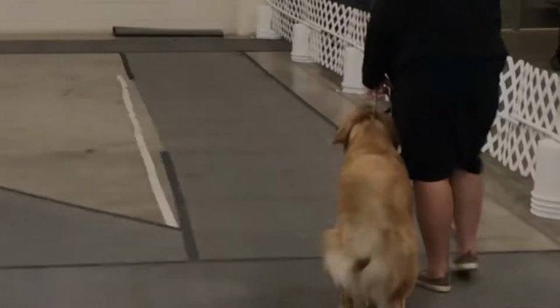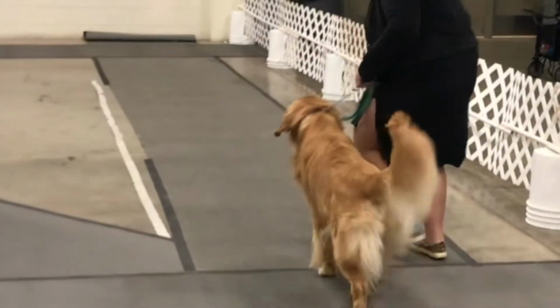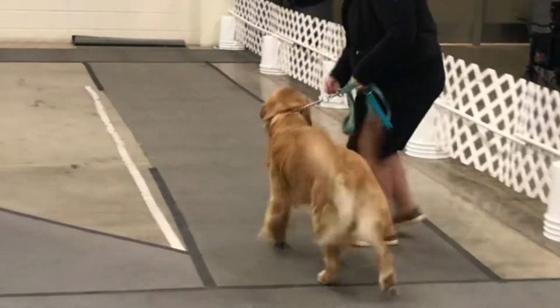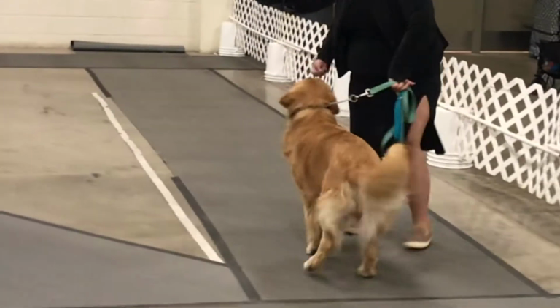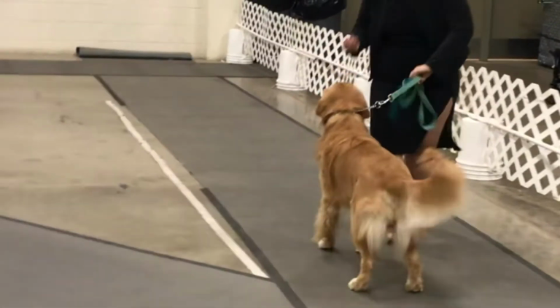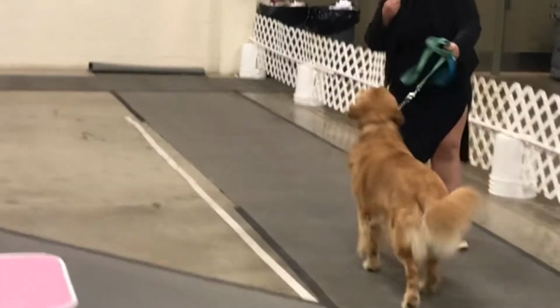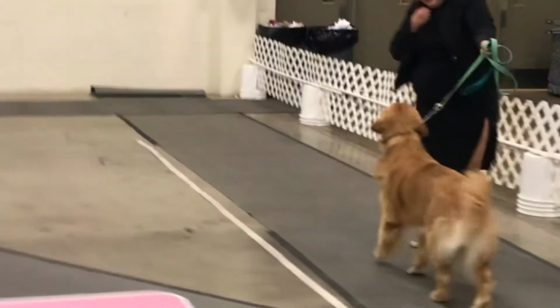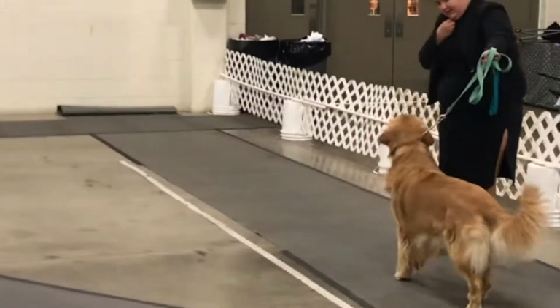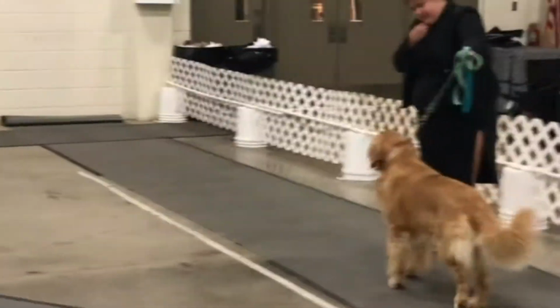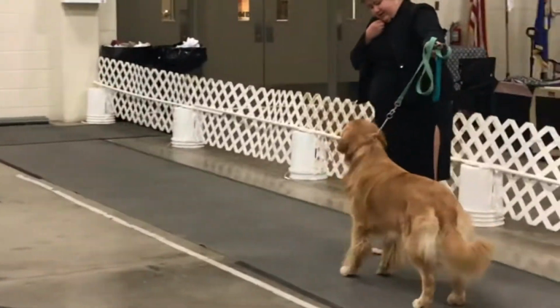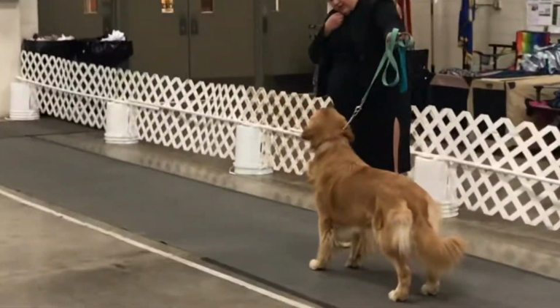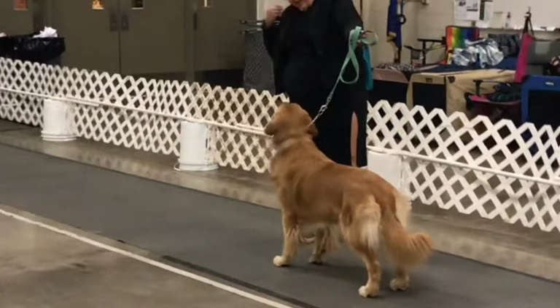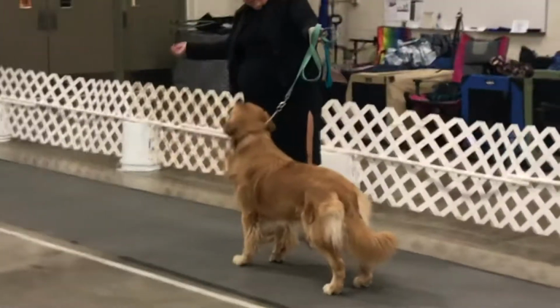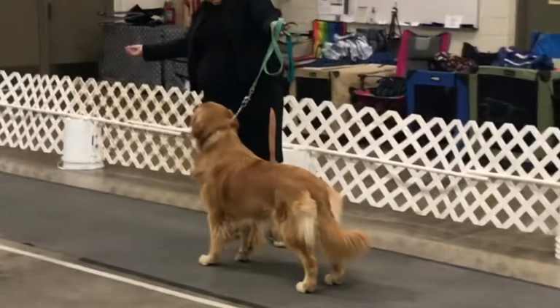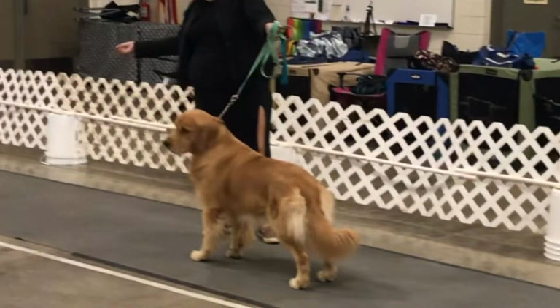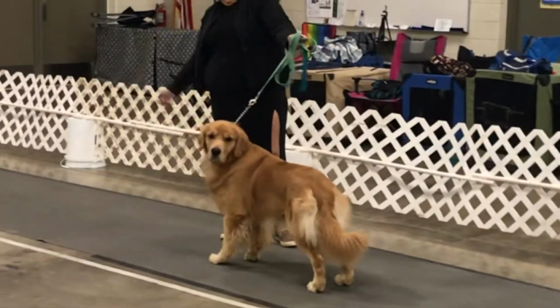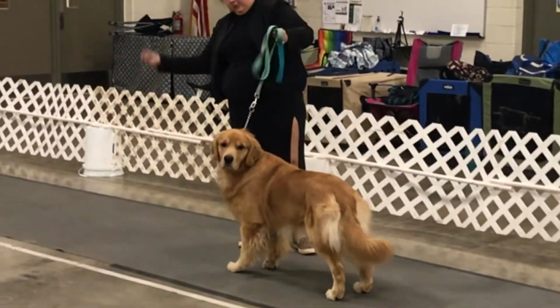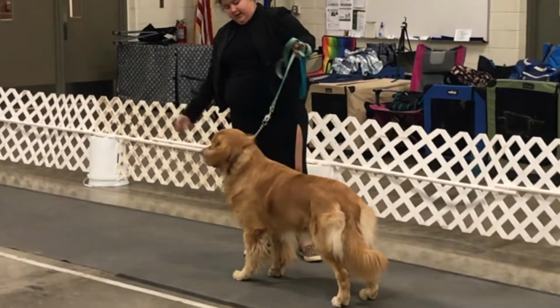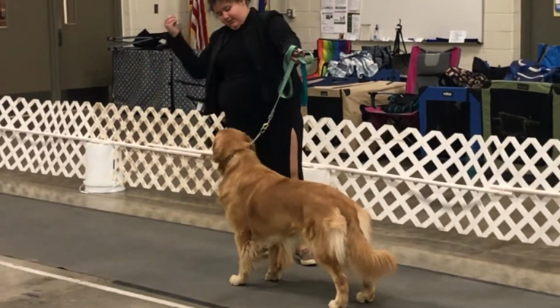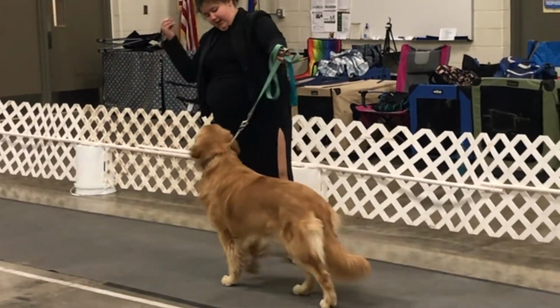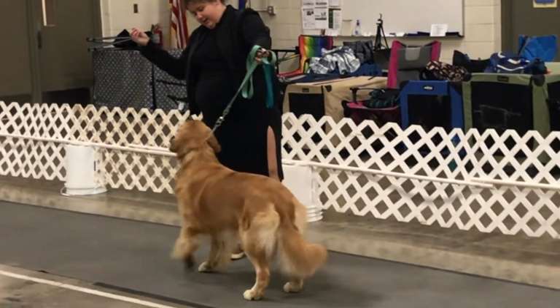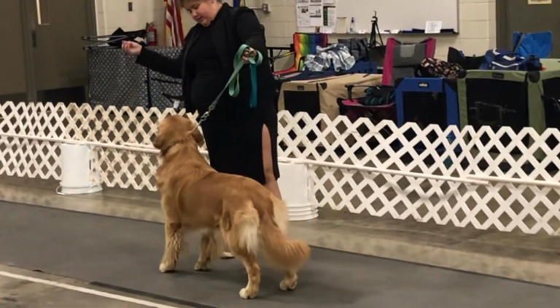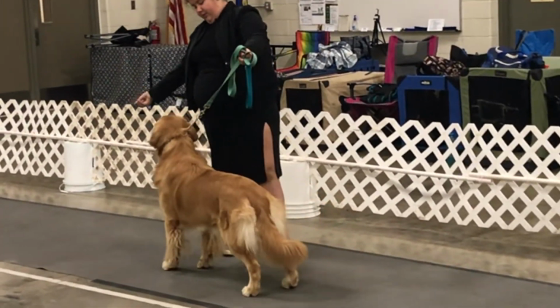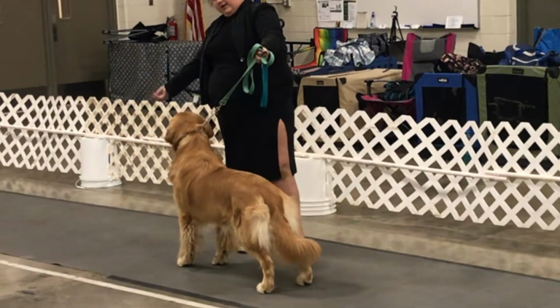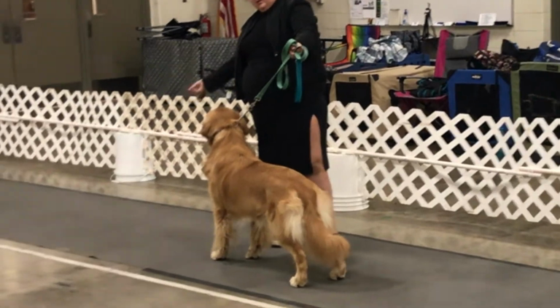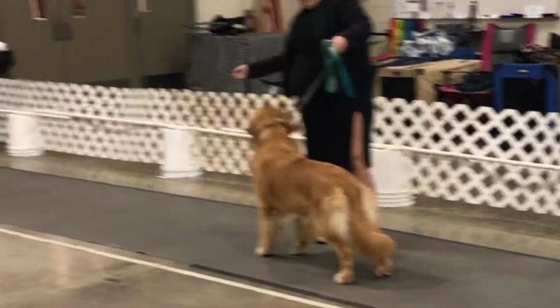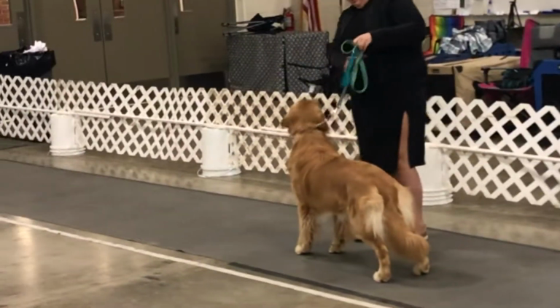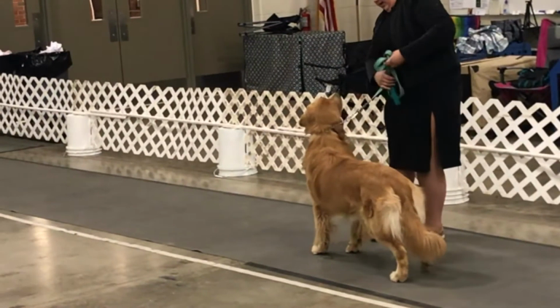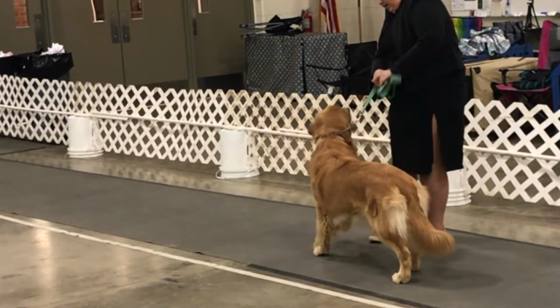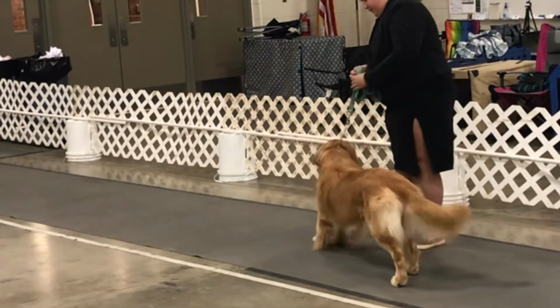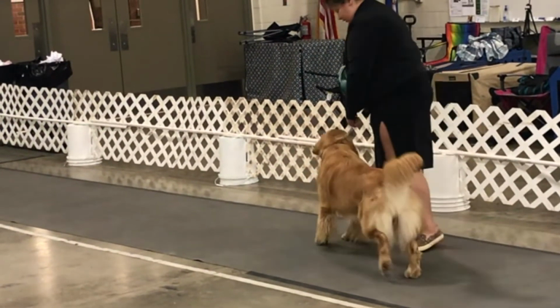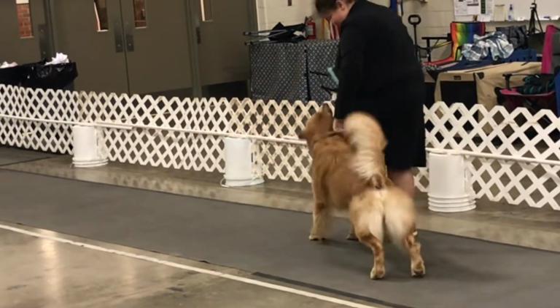First you're going to enter the ring and free stack your dog. Some judges want you to hand stack them — they'll give you time to use your hands to place their feet — but most of them just want you to free stack your dog, and then they'll ask you to go around the ring.